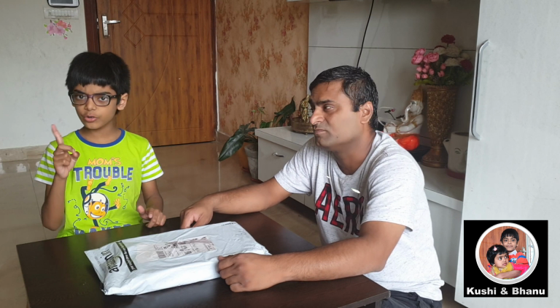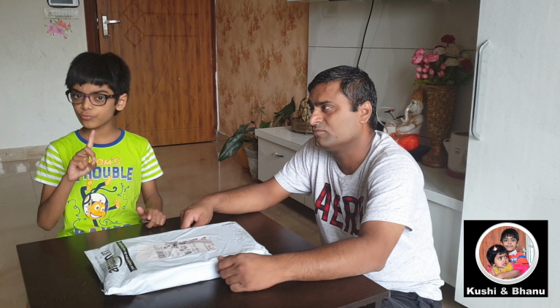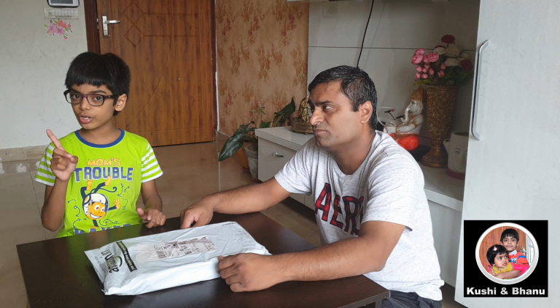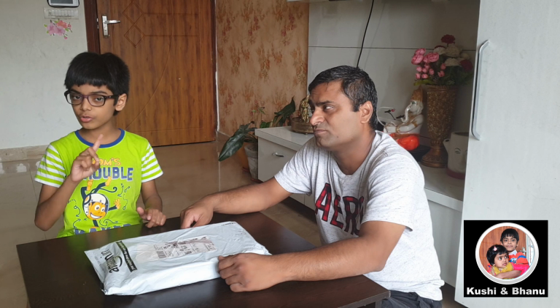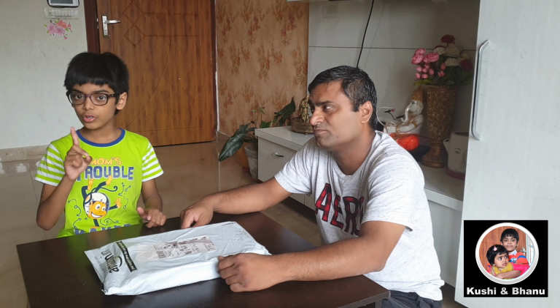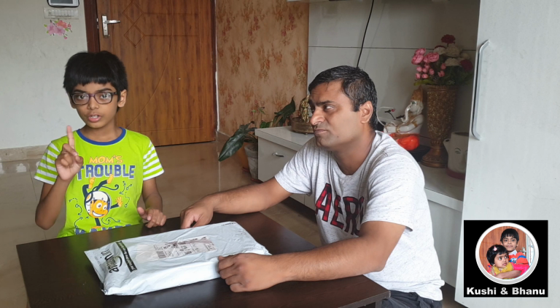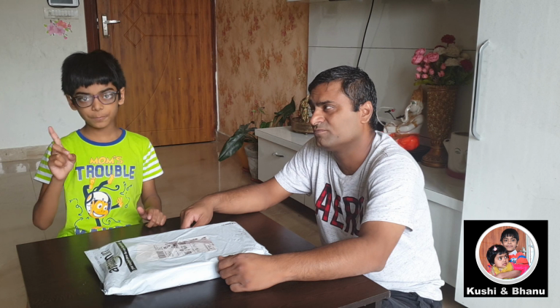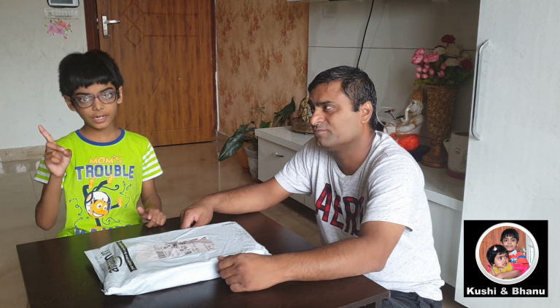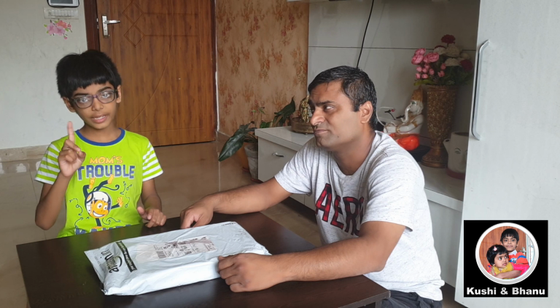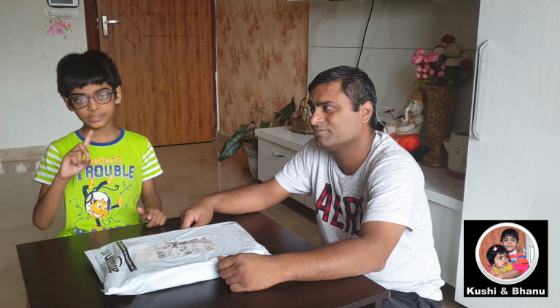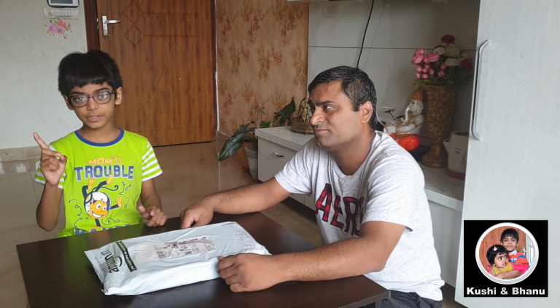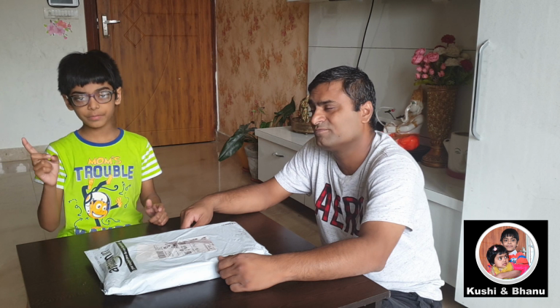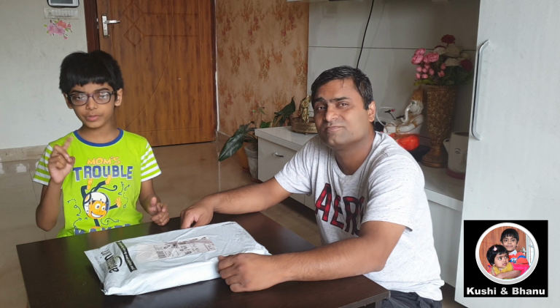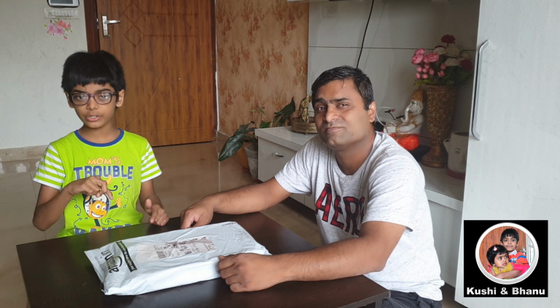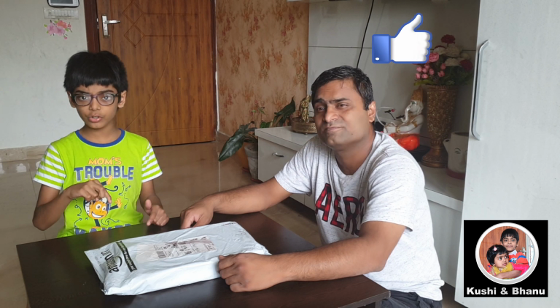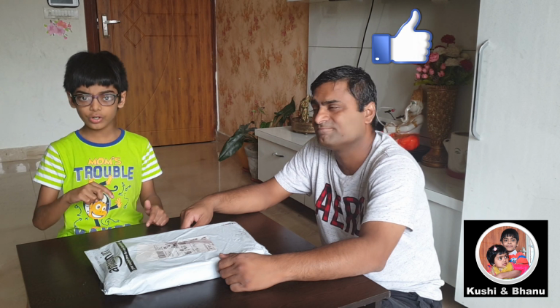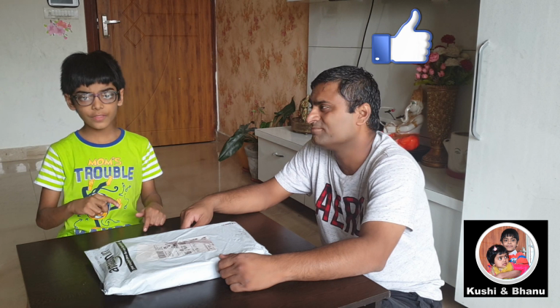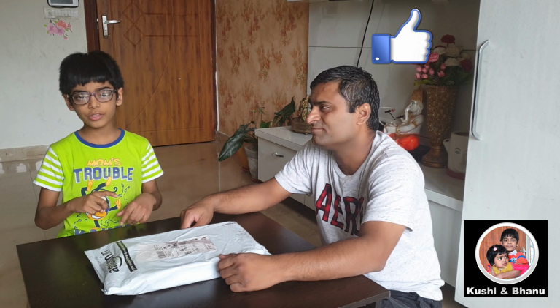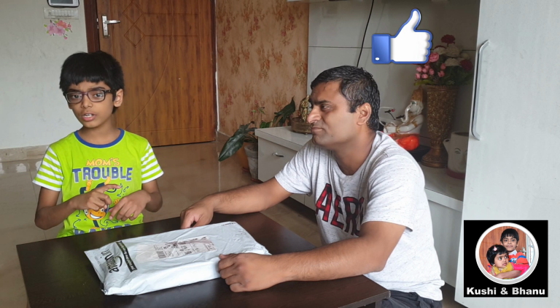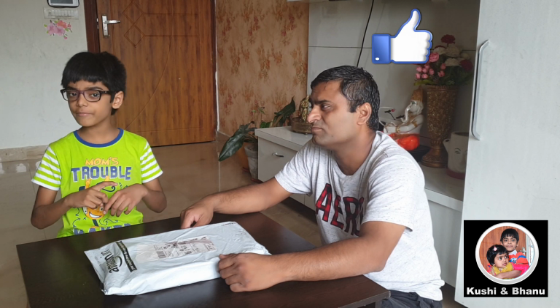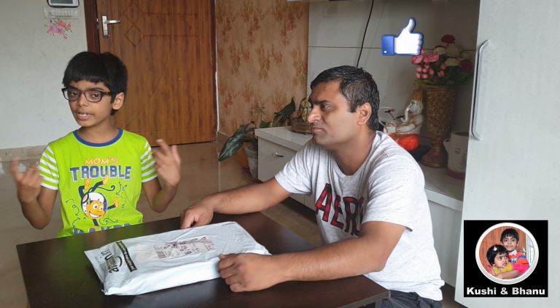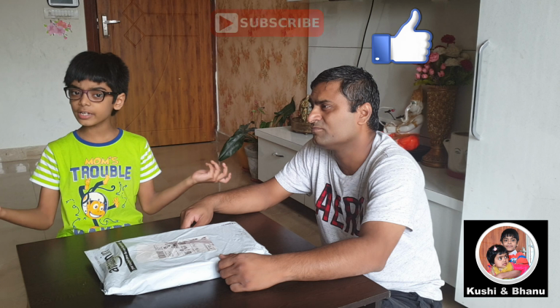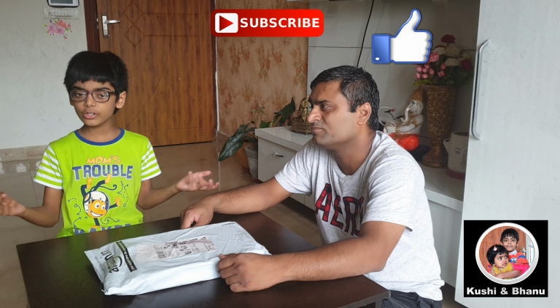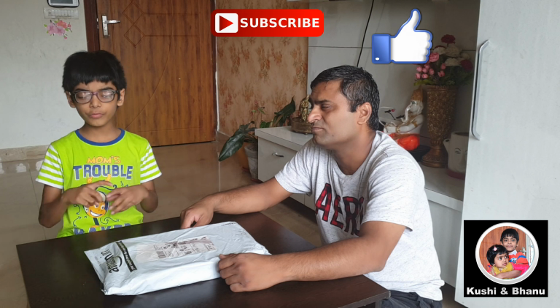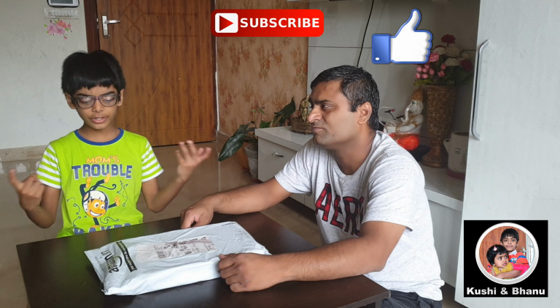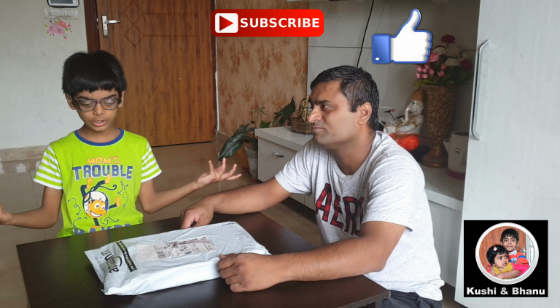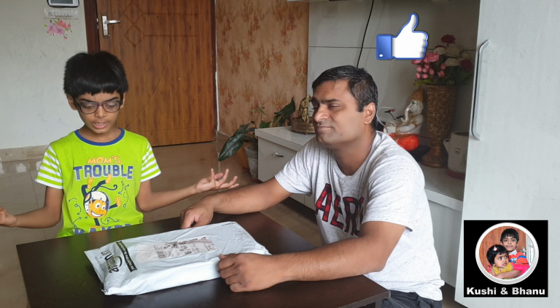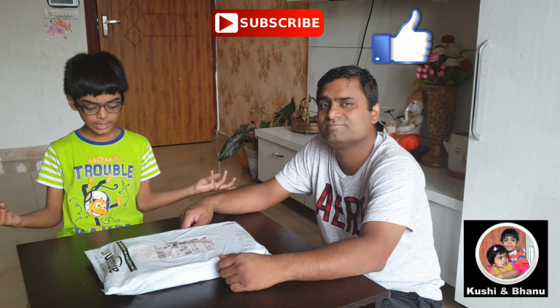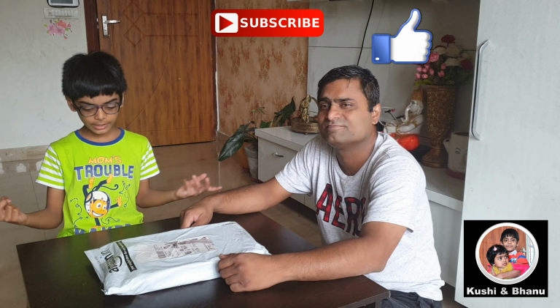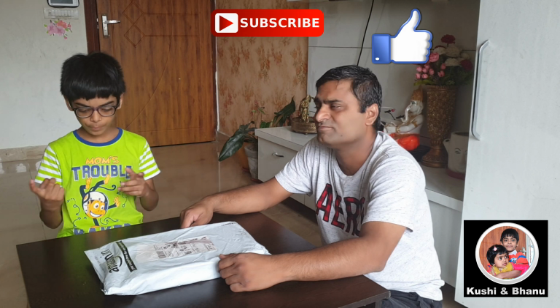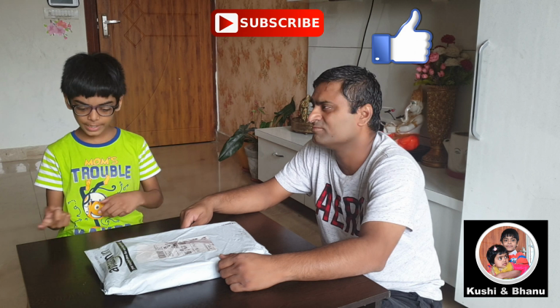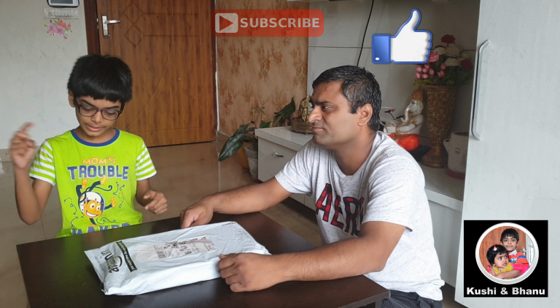And don't forget to like and subscribe this video, otherwise you will never get new videos. Let us open and see.